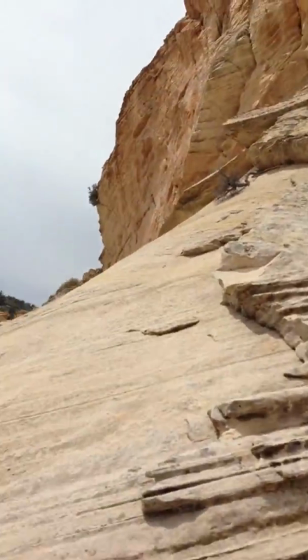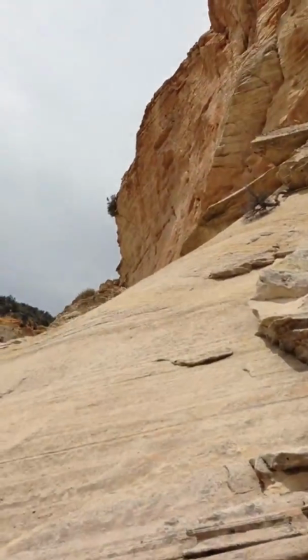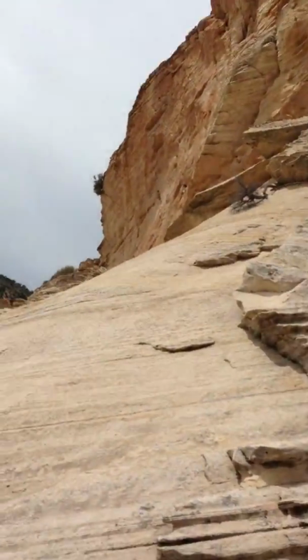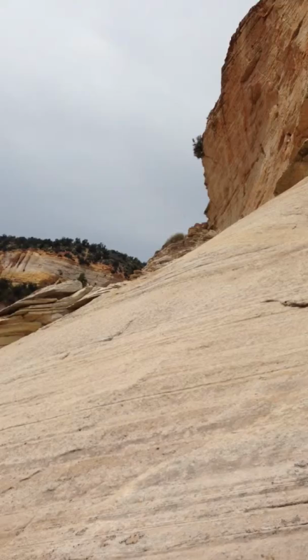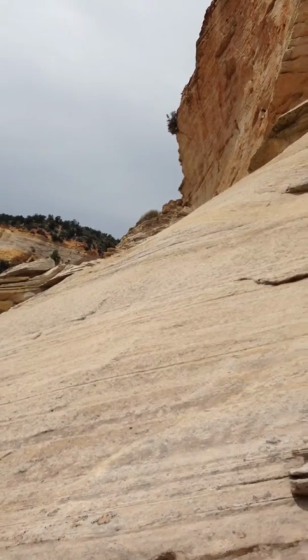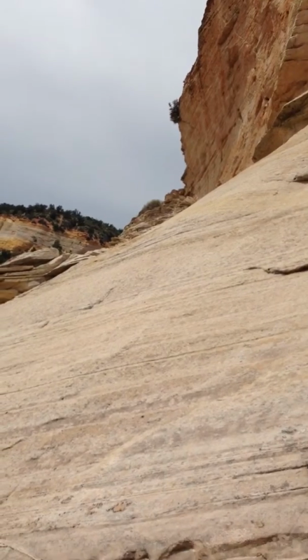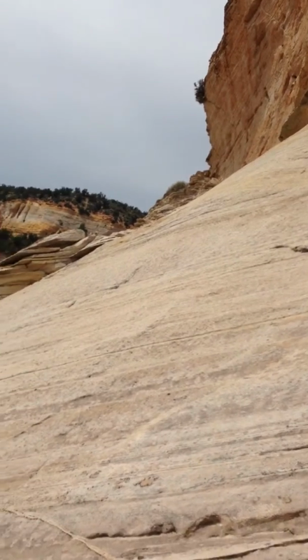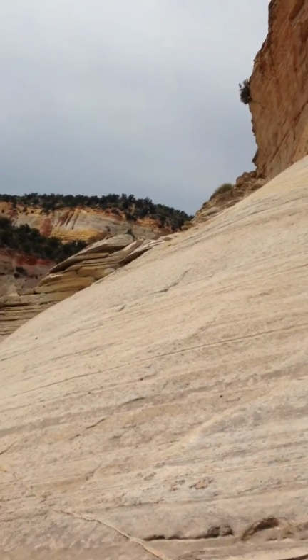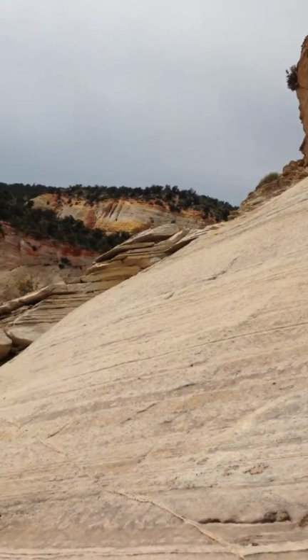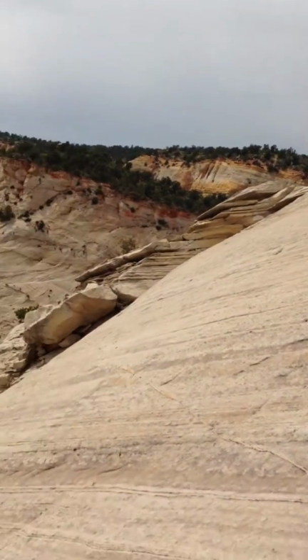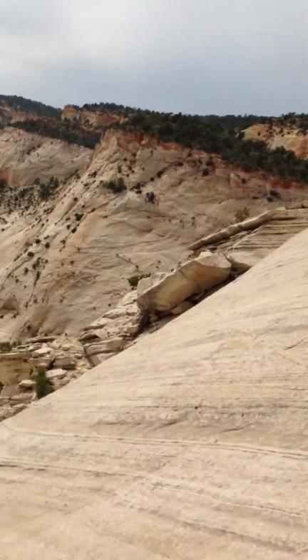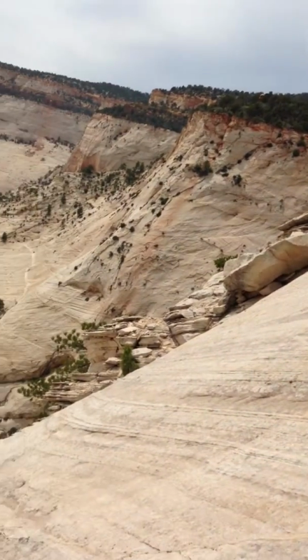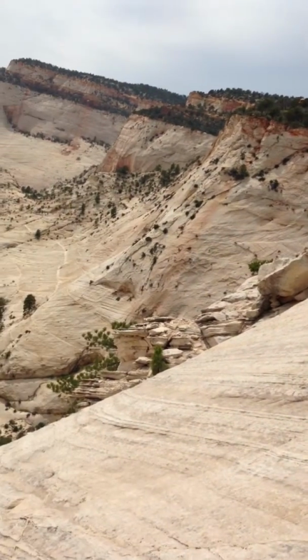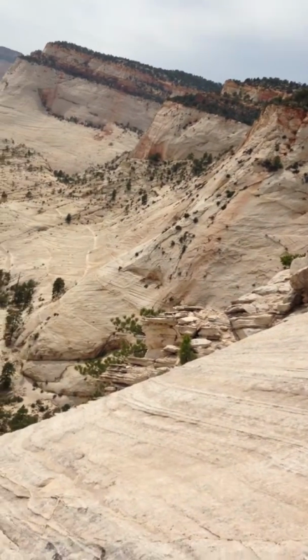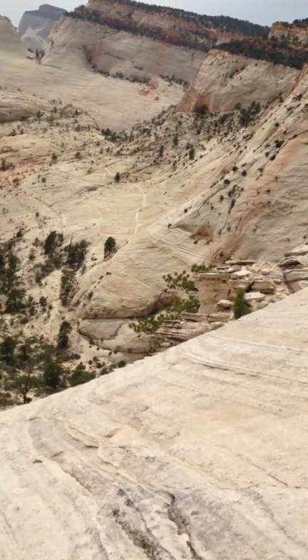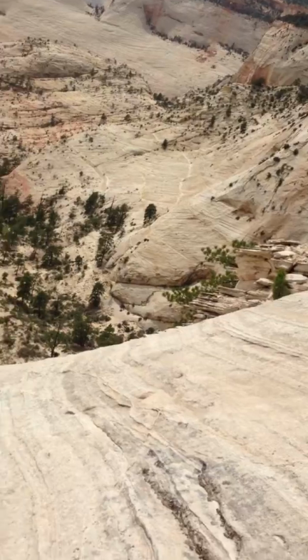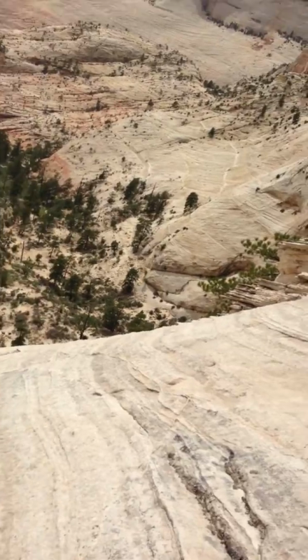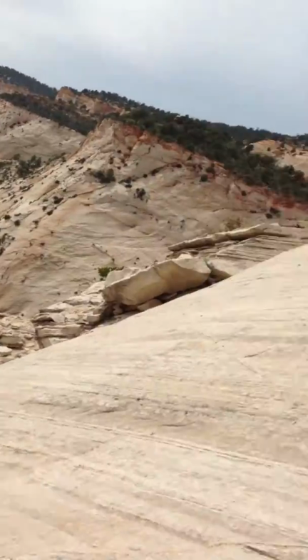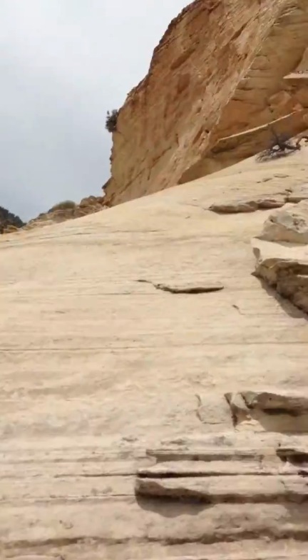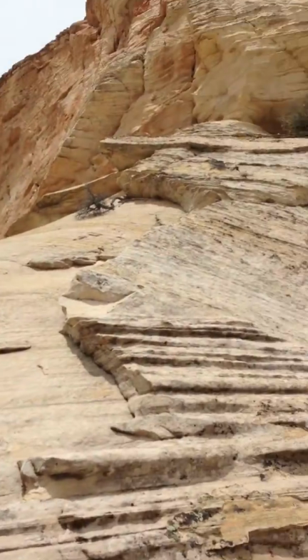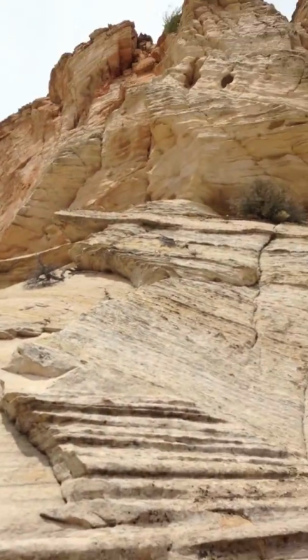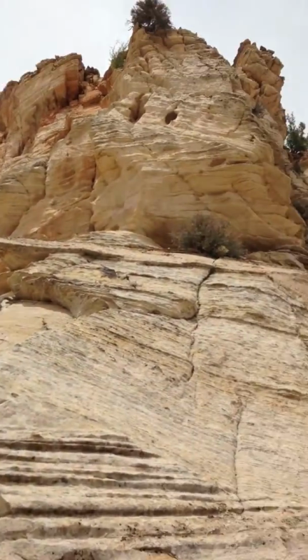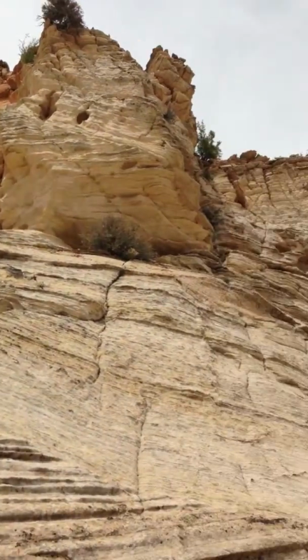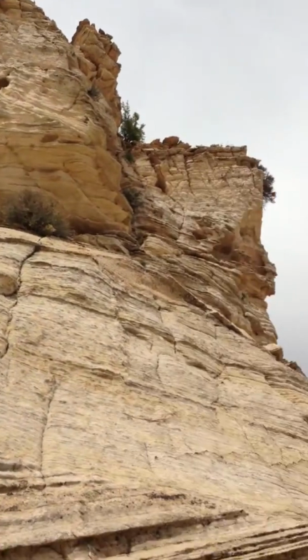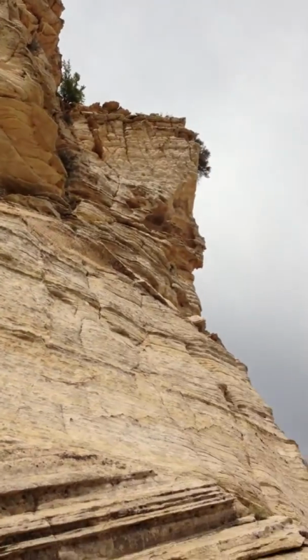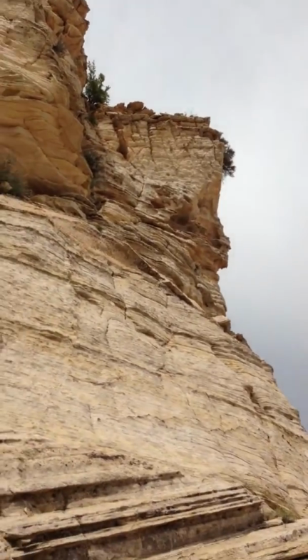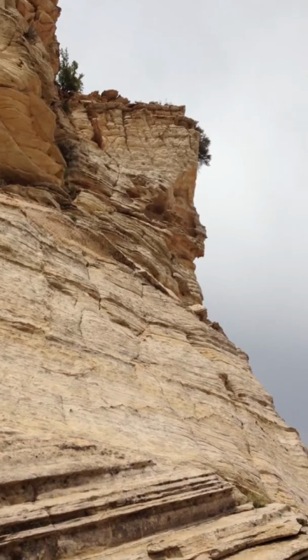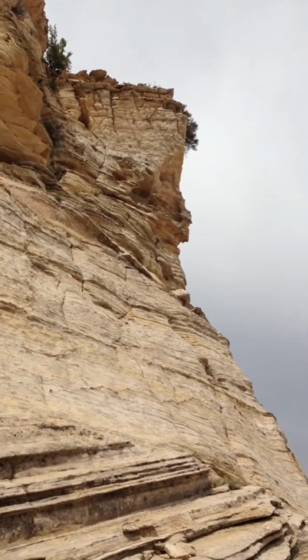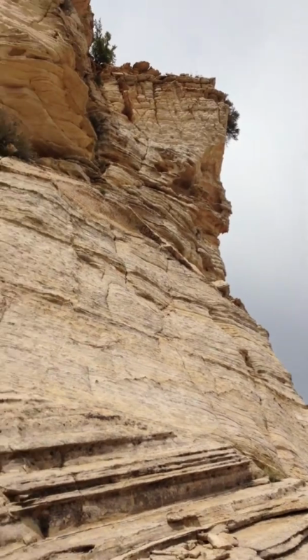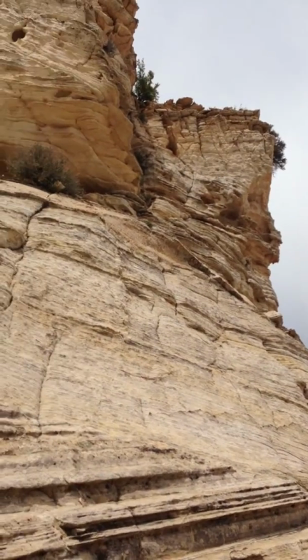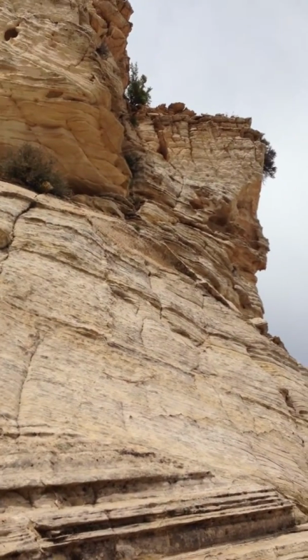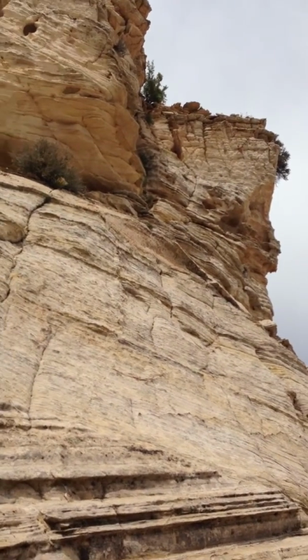See how loose those rocks are? That just falls. Anyway, I think this is as far as I'm going to go.